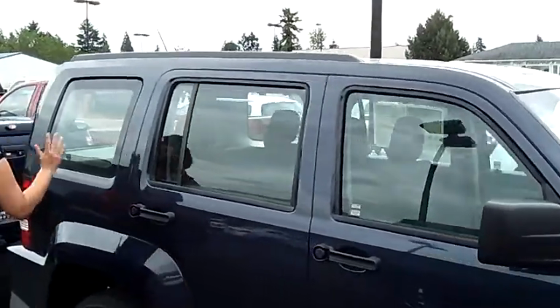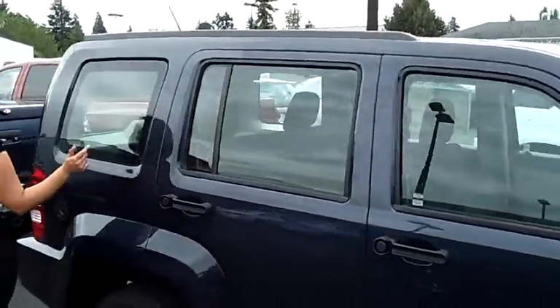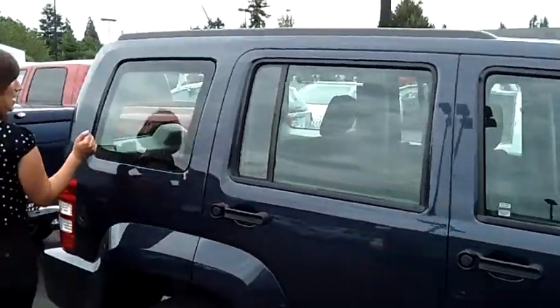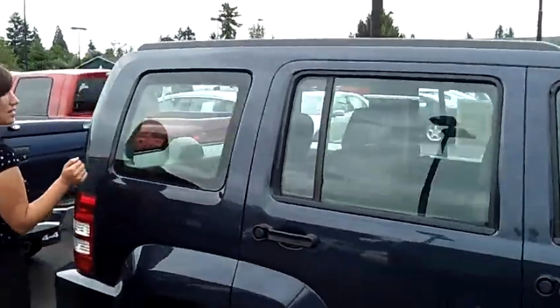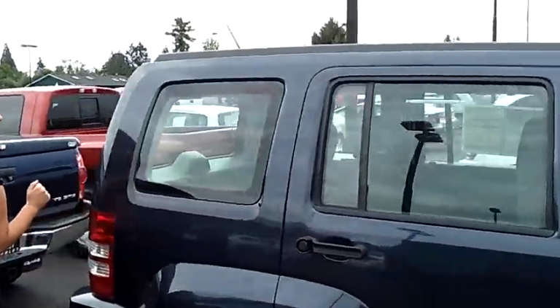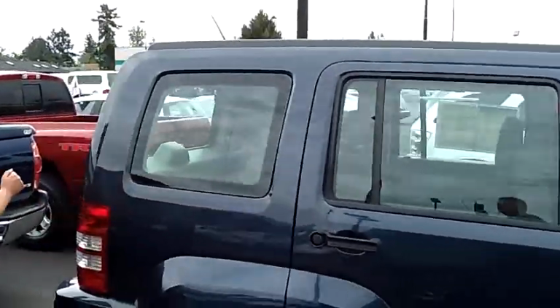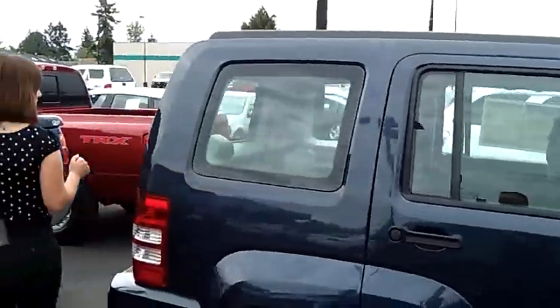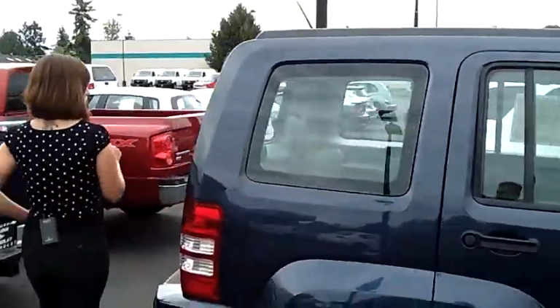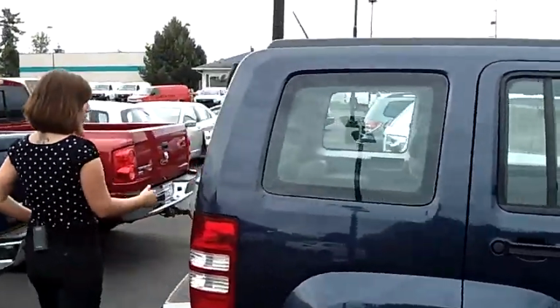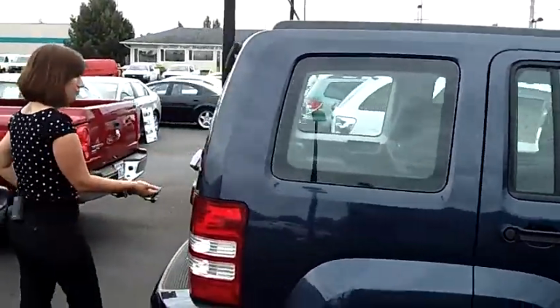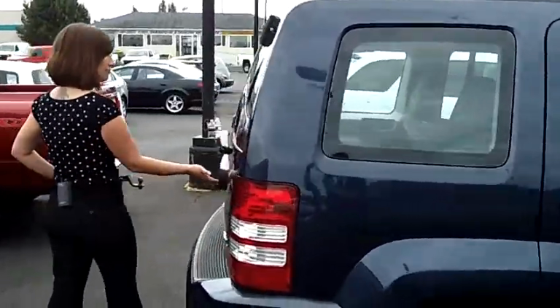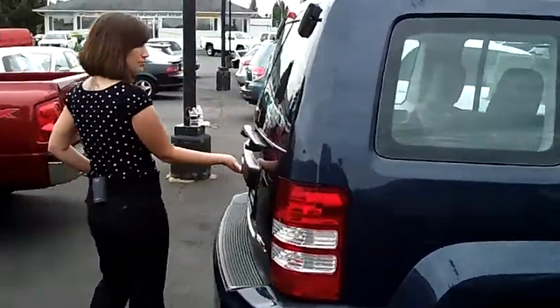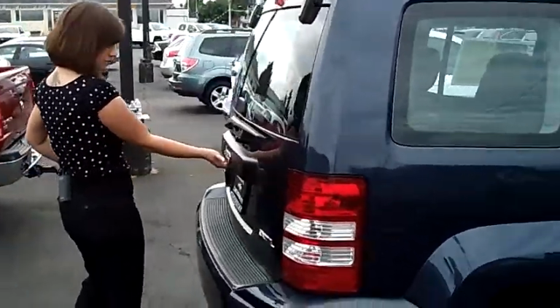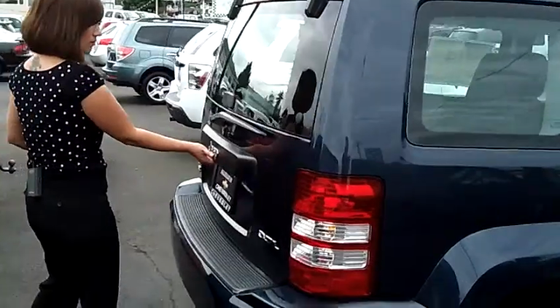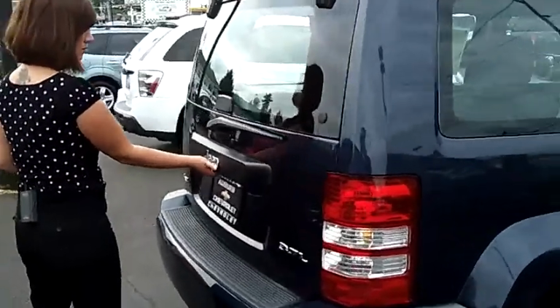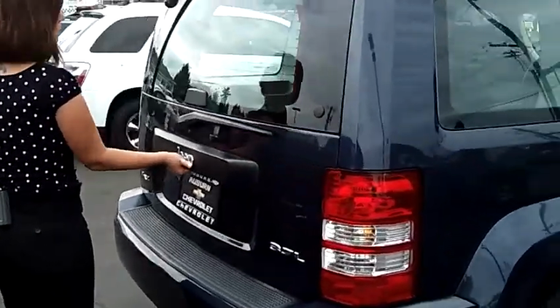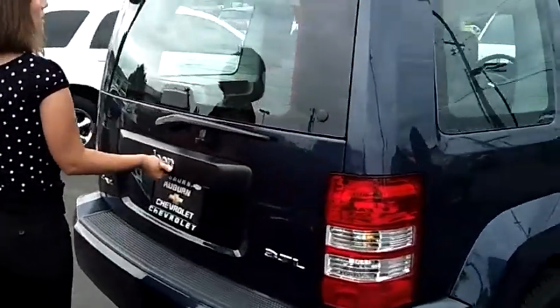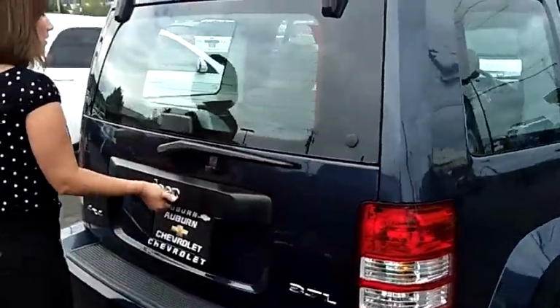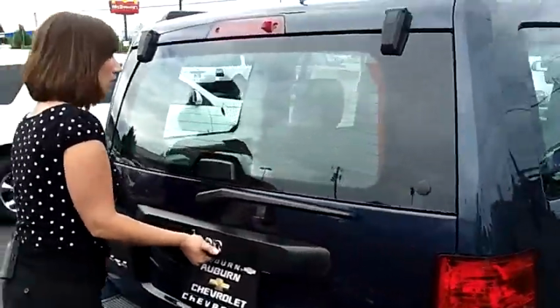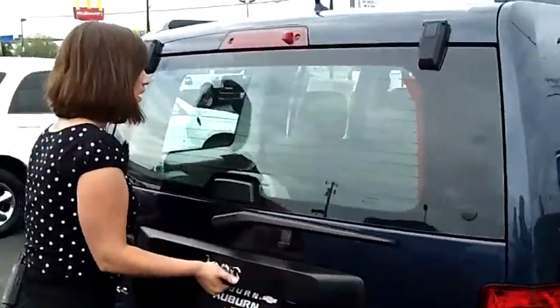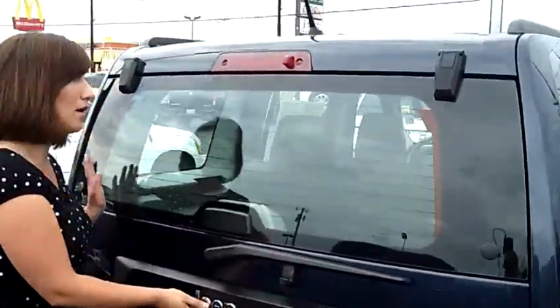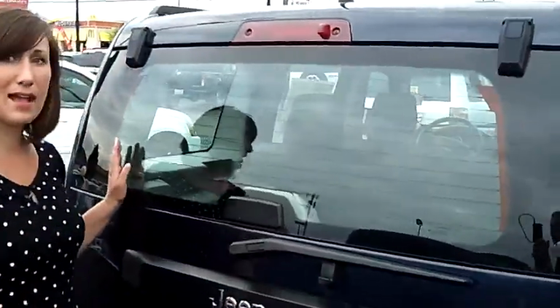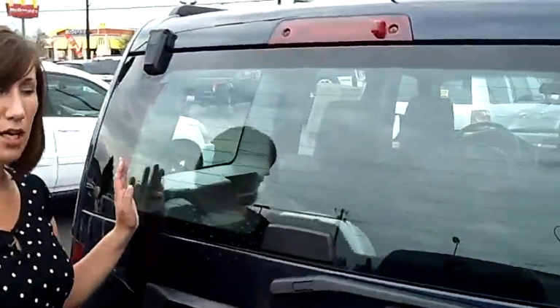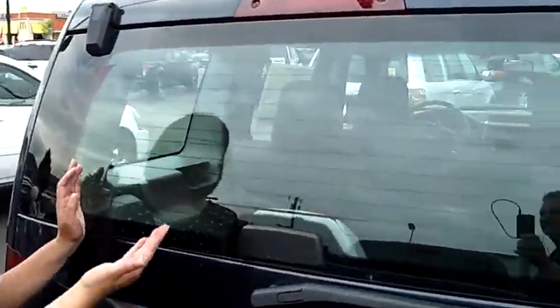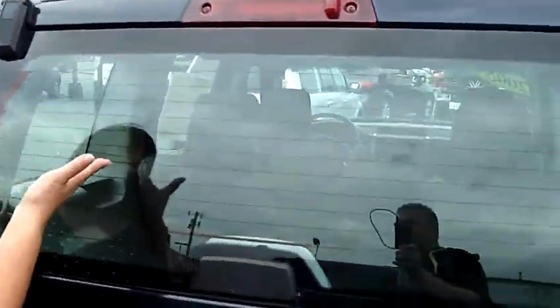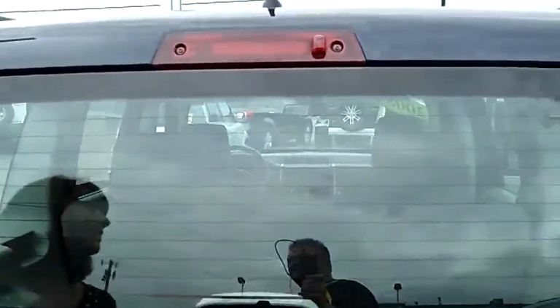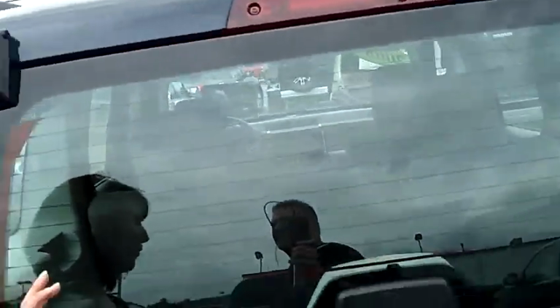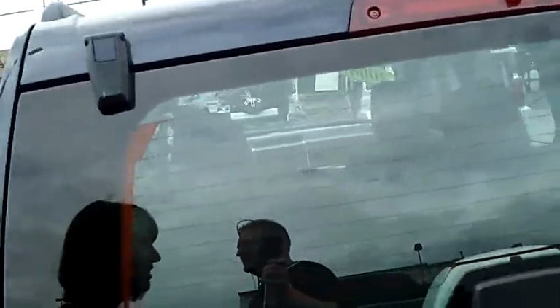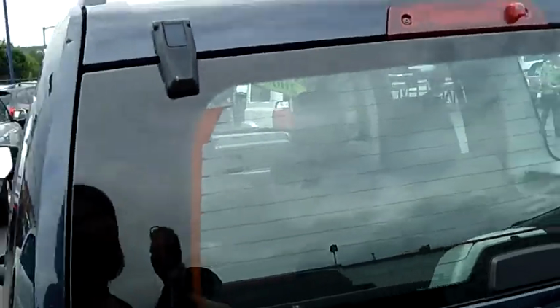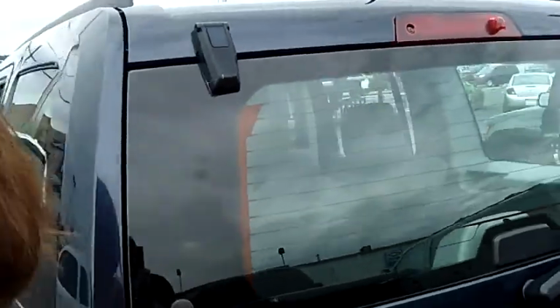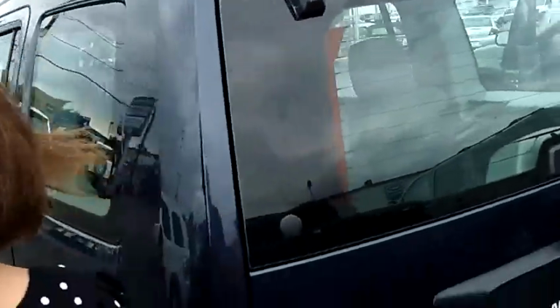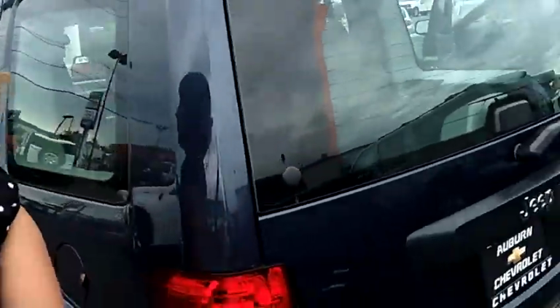Lots of cargo space, lots of room for all your passengers. Open up the hatch here, see through the rear window to all that cargo room.